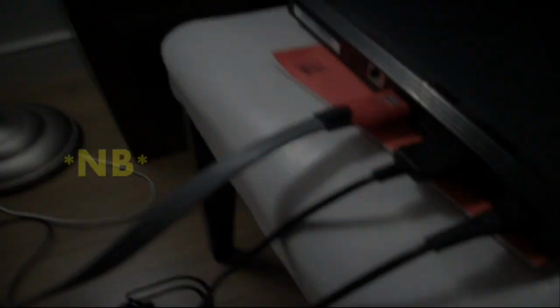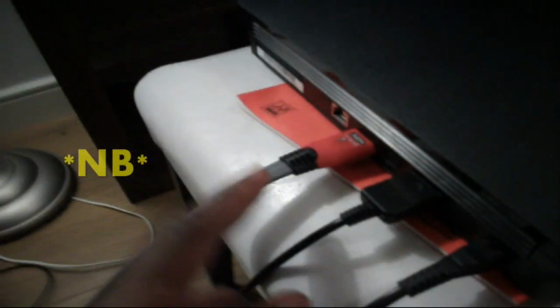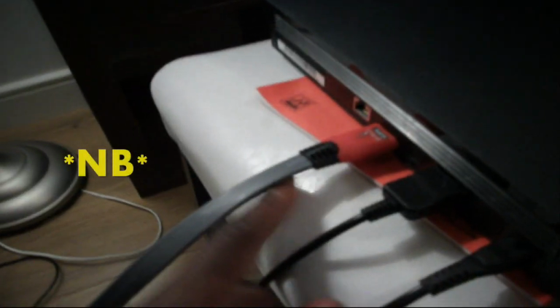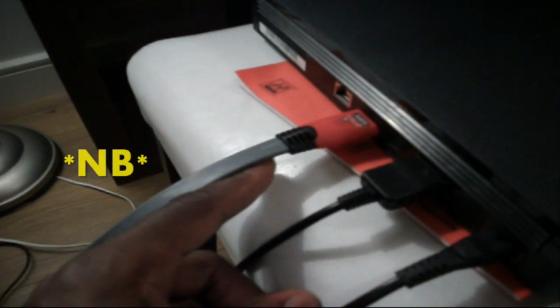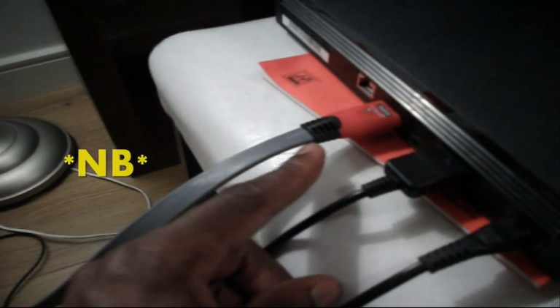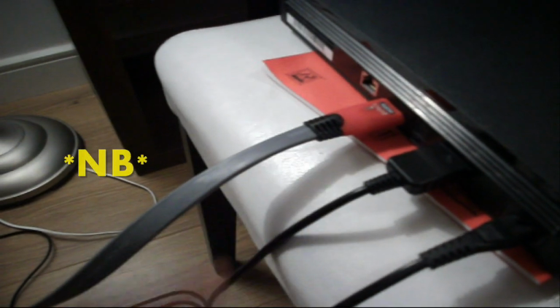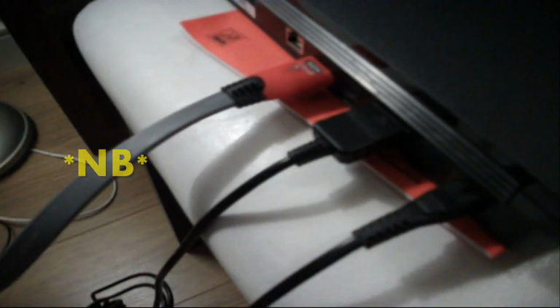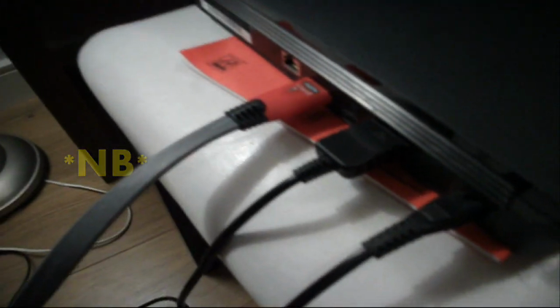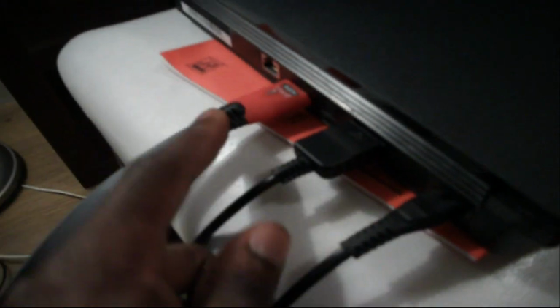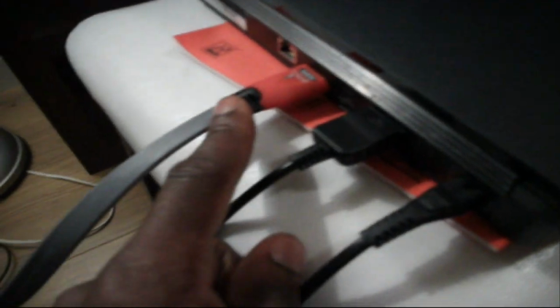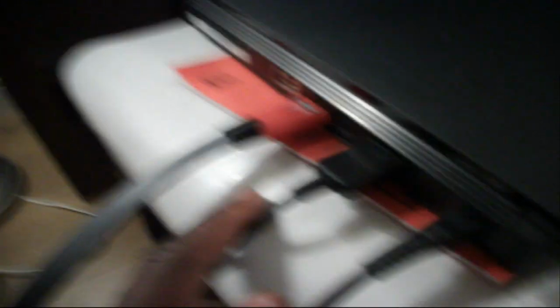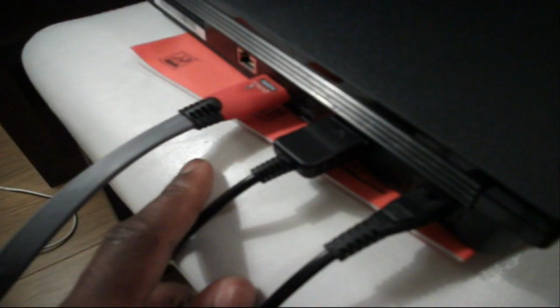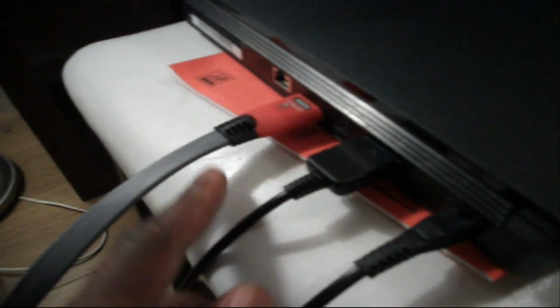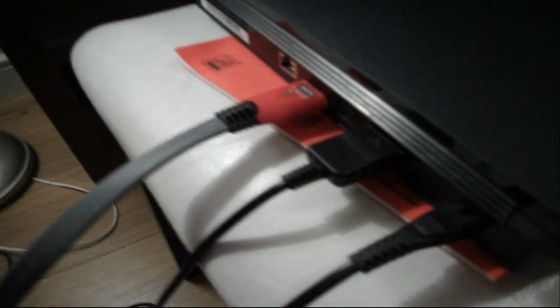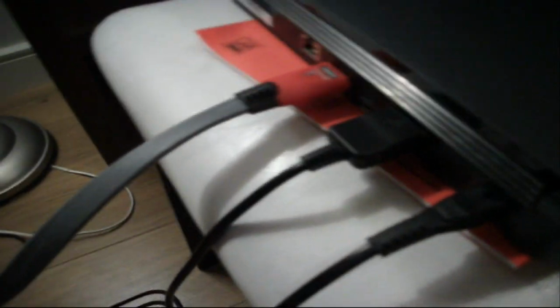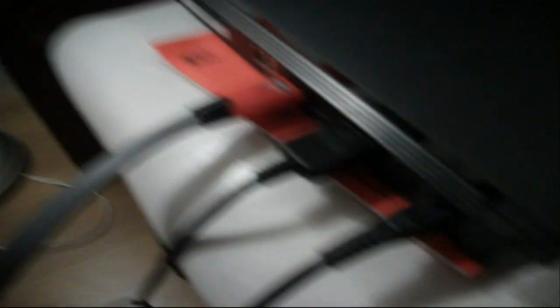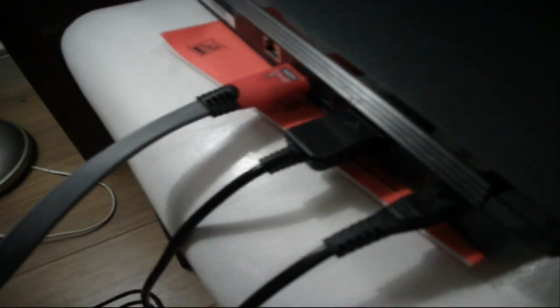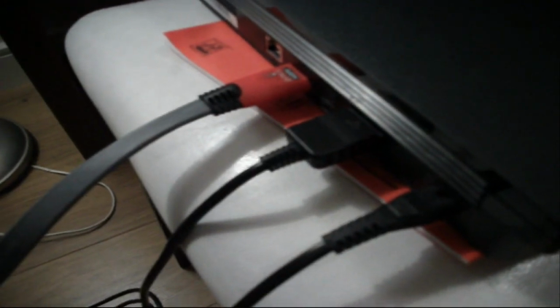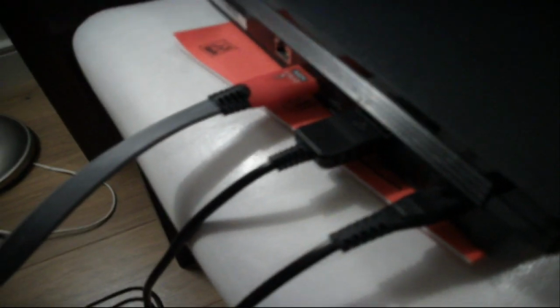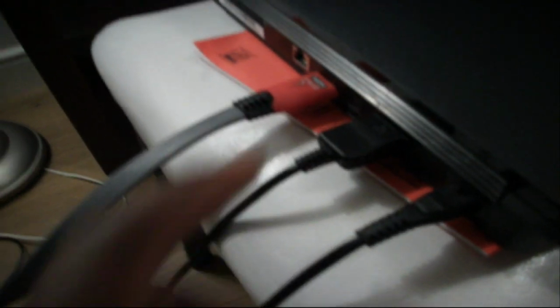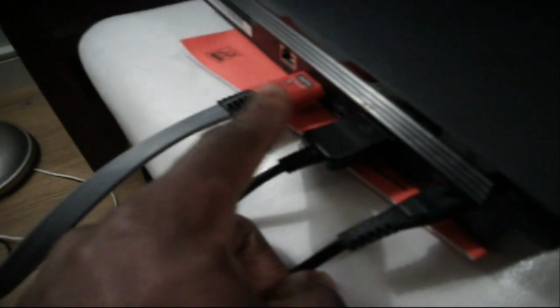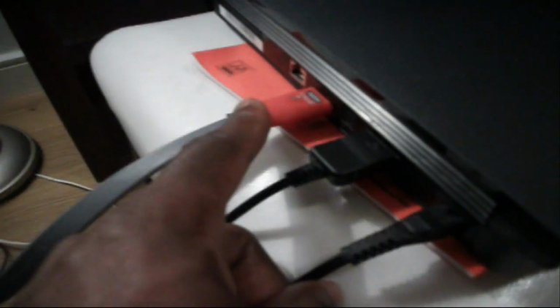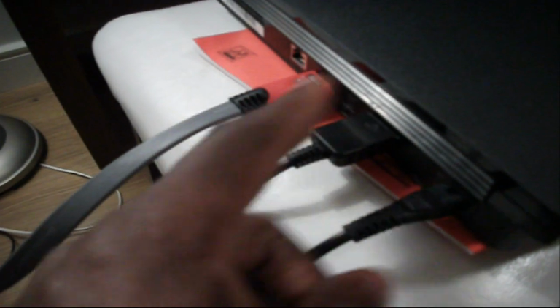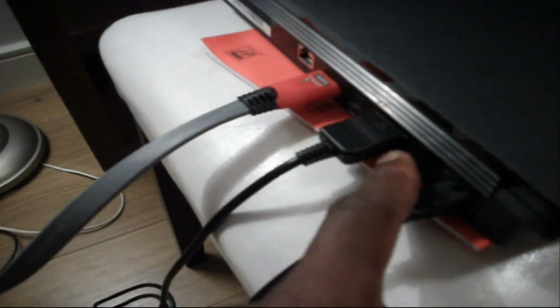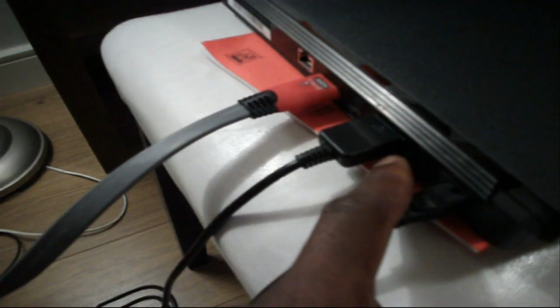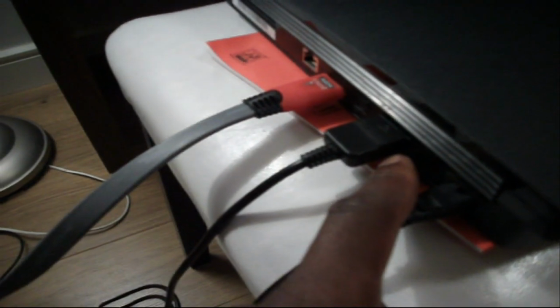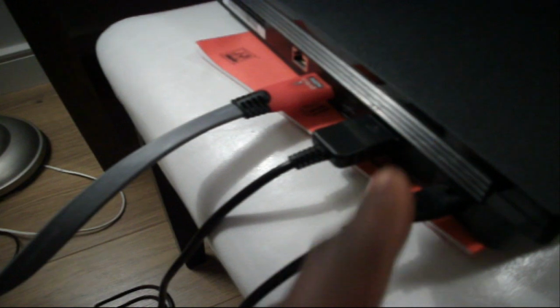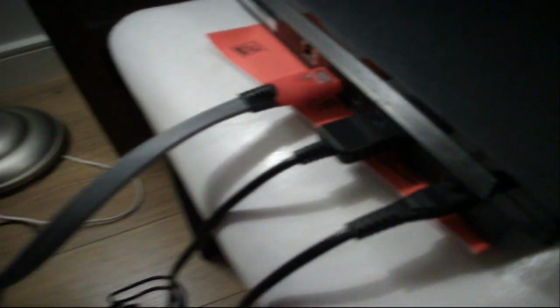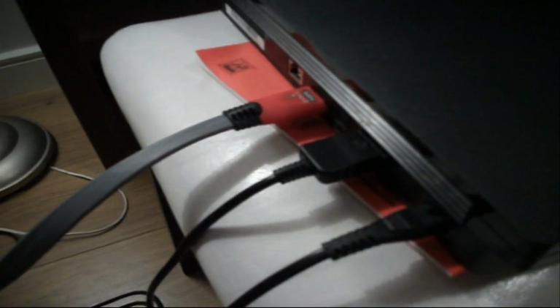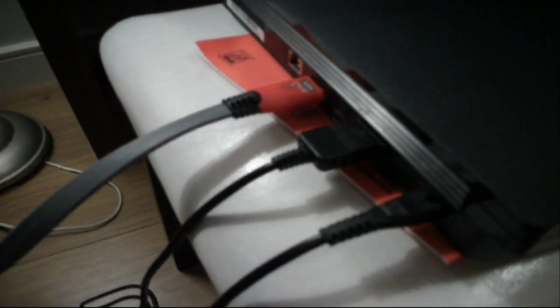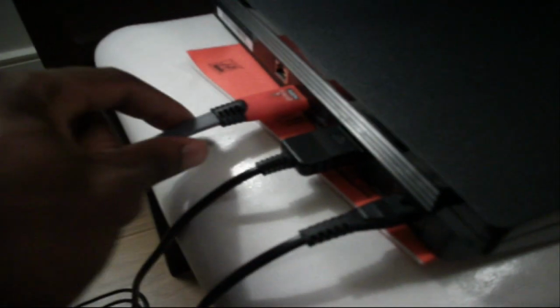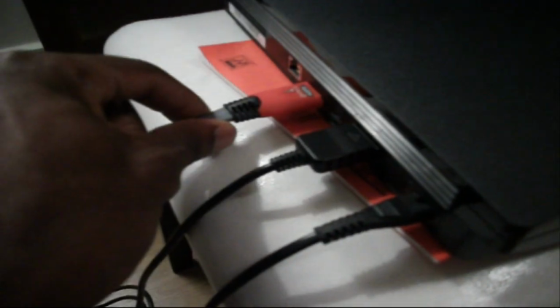If you're using the HDMI cable already, please leave that in because you're going to need the HDMI to change from HDMI to component on the PlayStation. So just leave it in.